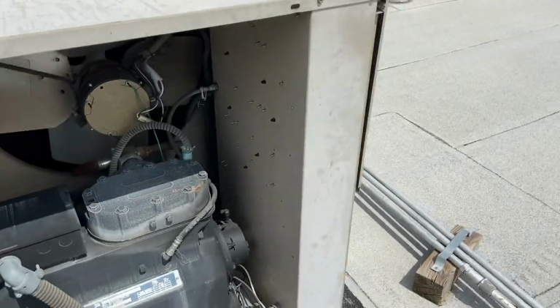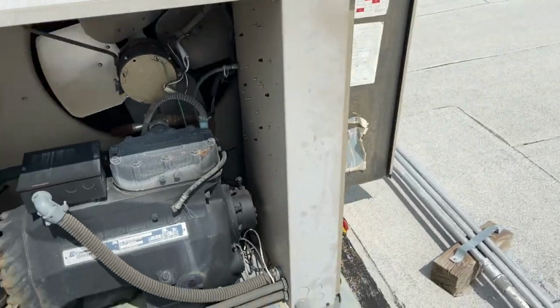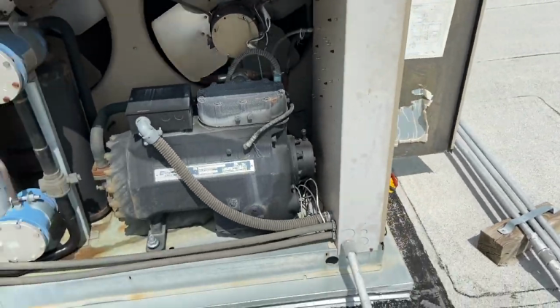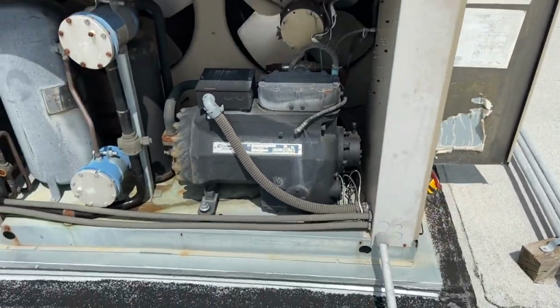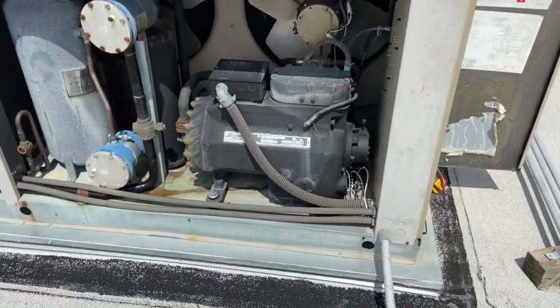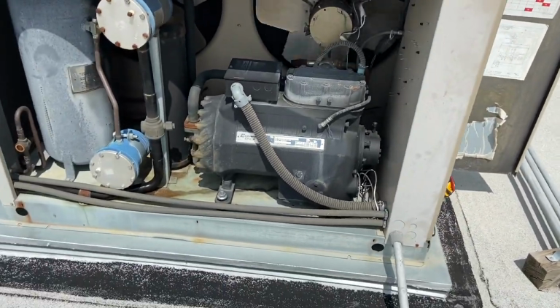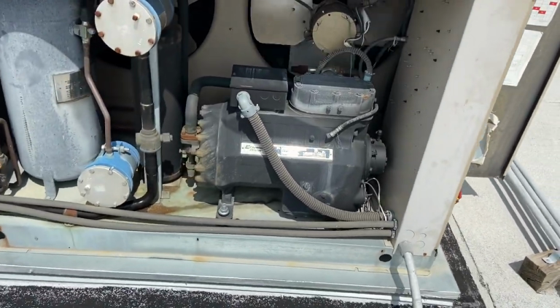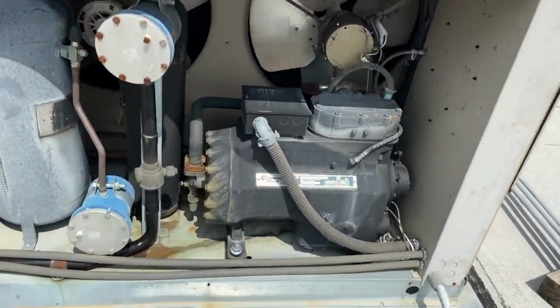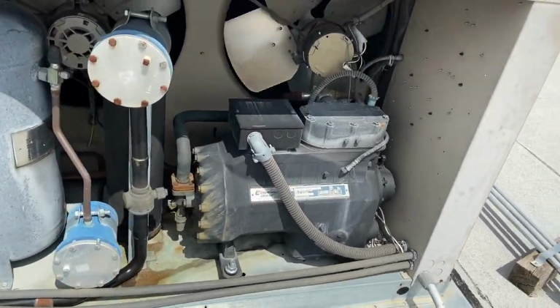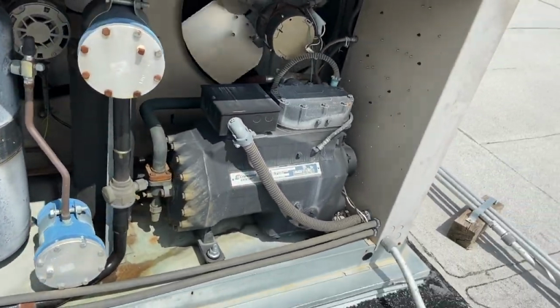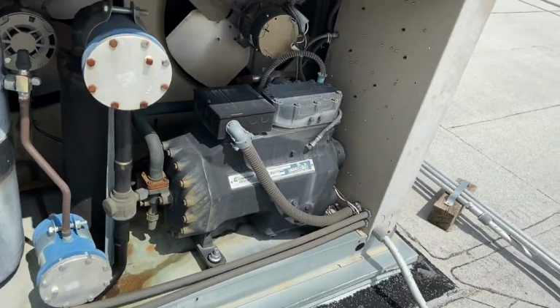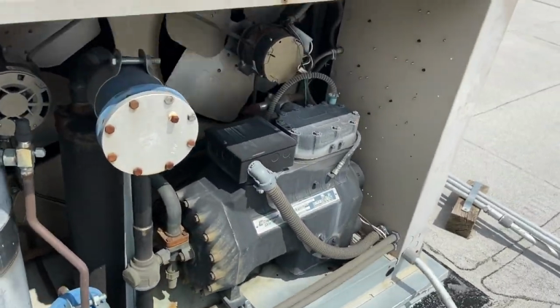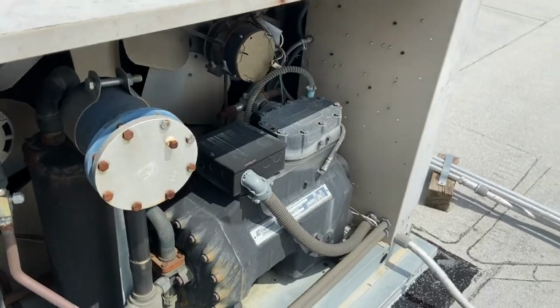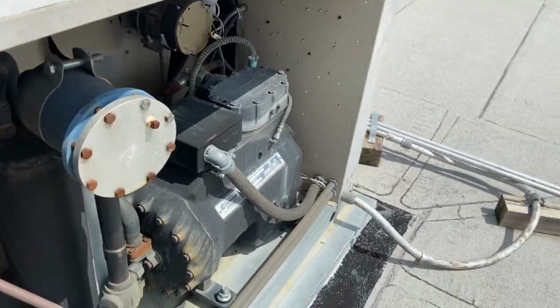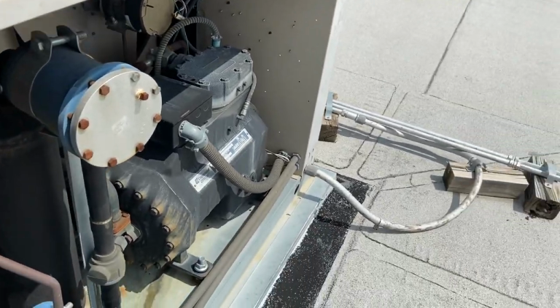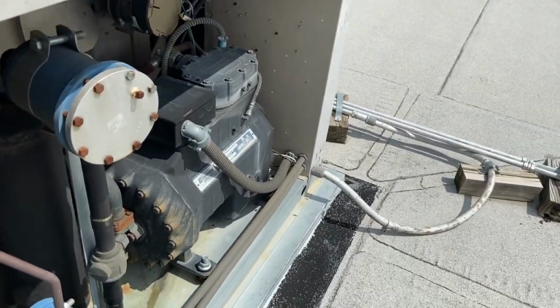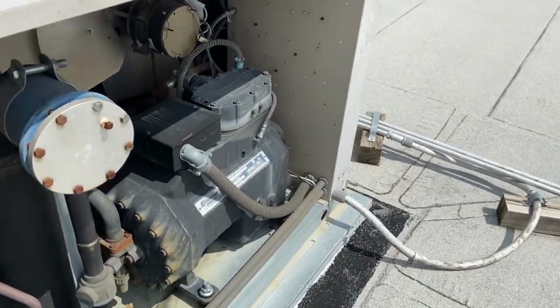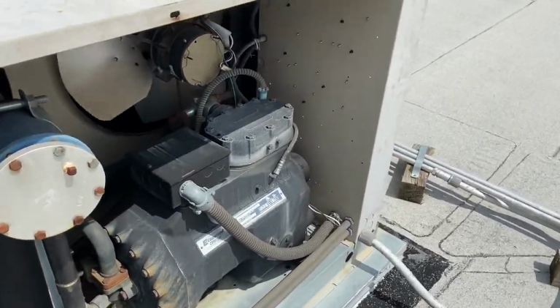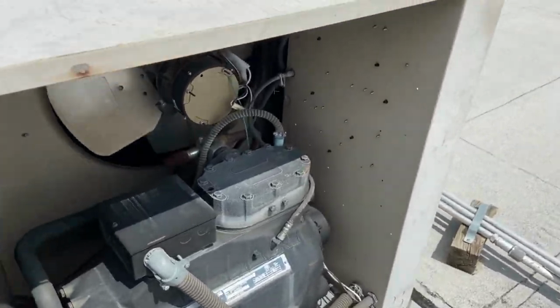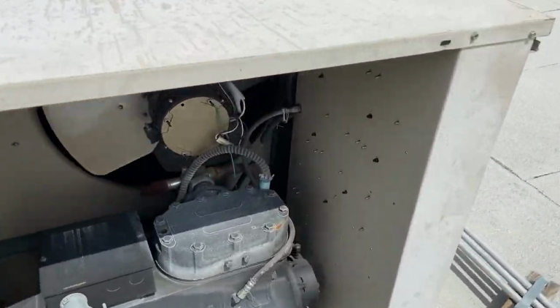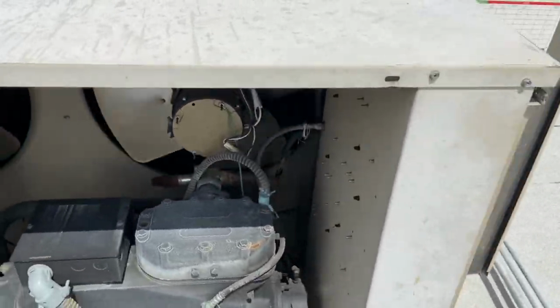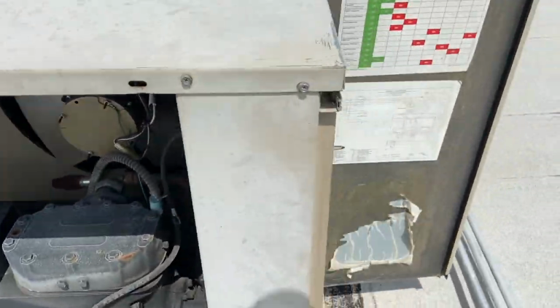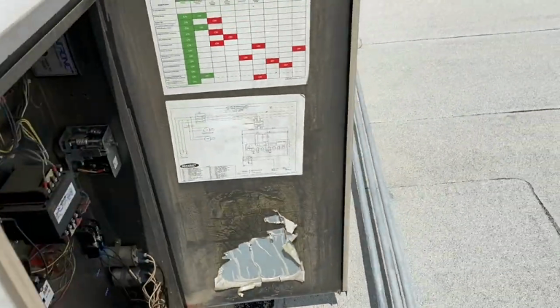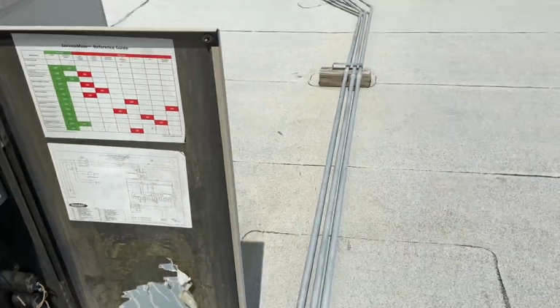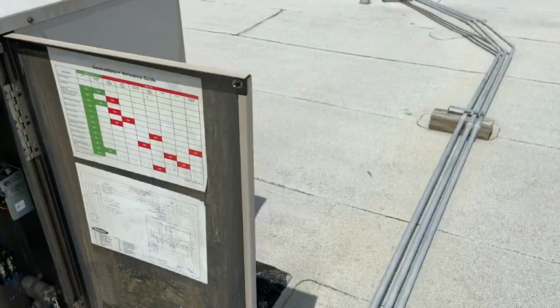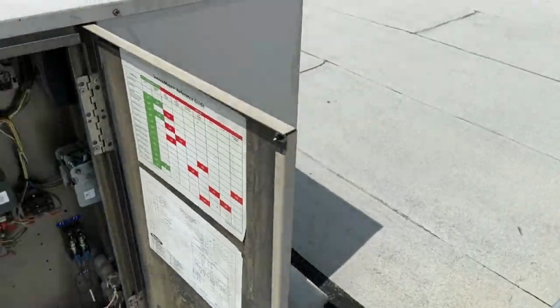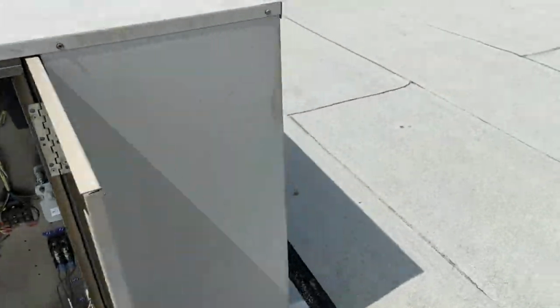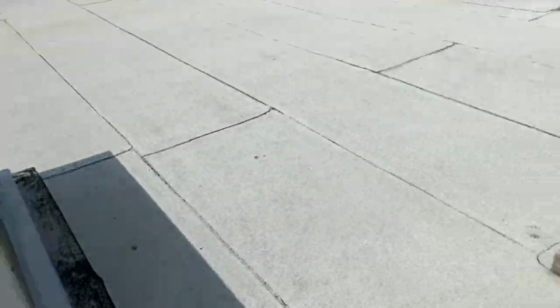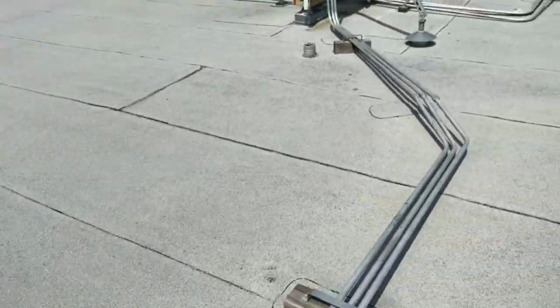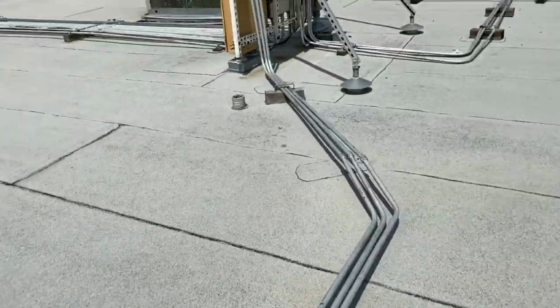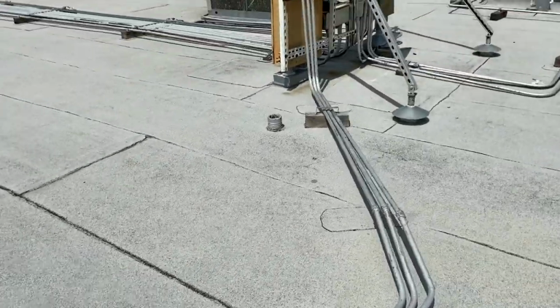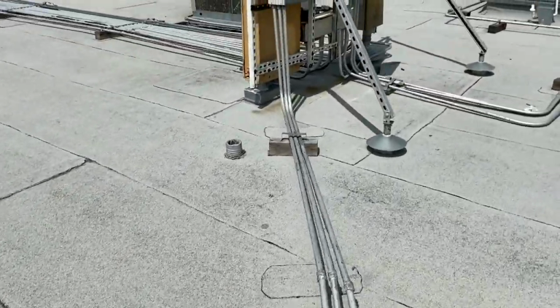It stayed at 280 for the longest time. So I'm going to go ahead and shut it off and probably pull the heads and see what's going on. It's probably more likely a broken discharge reed.